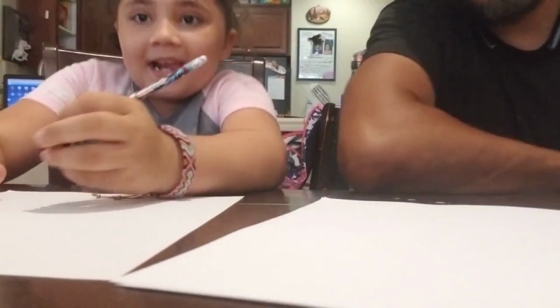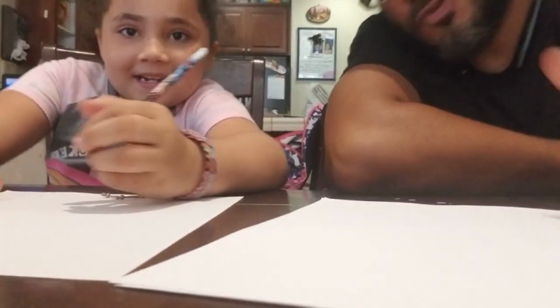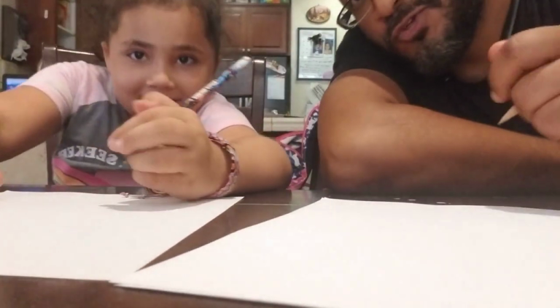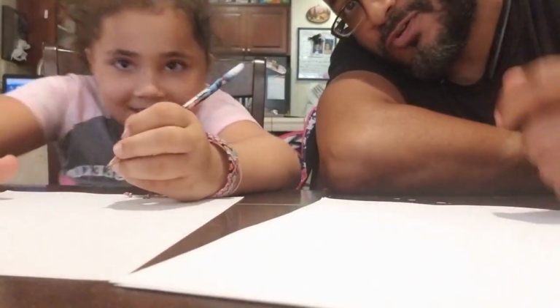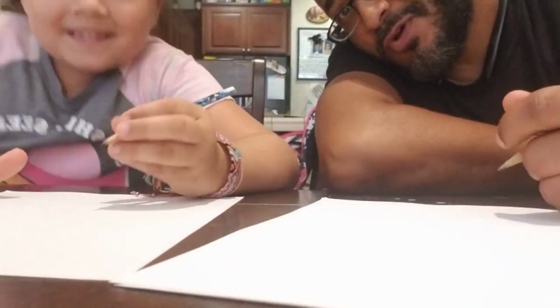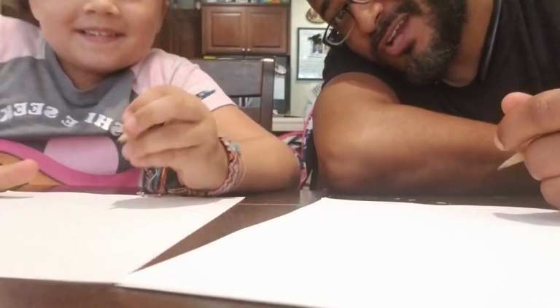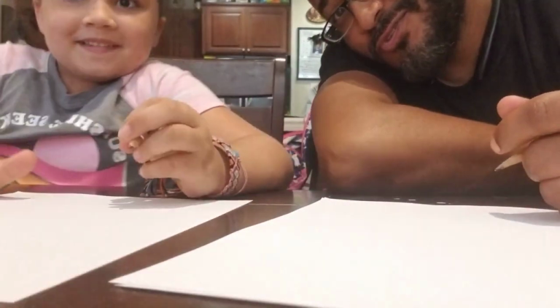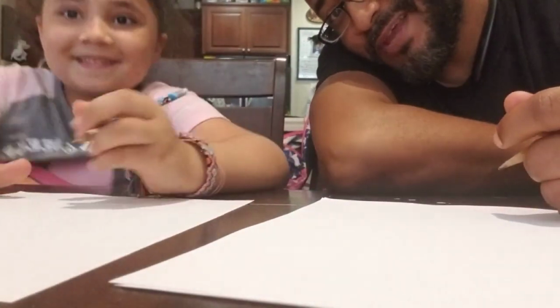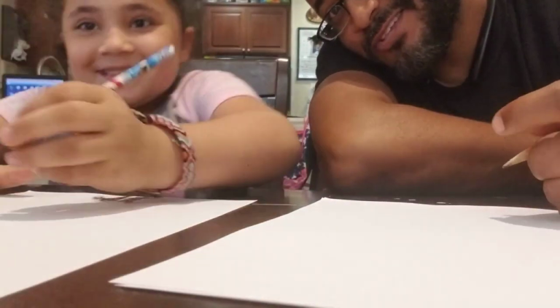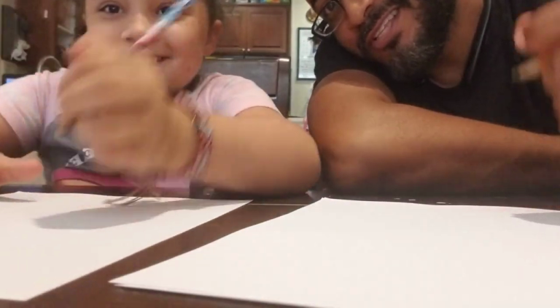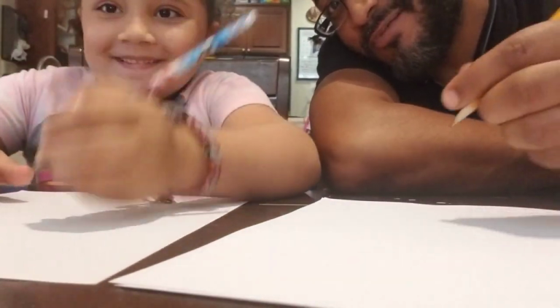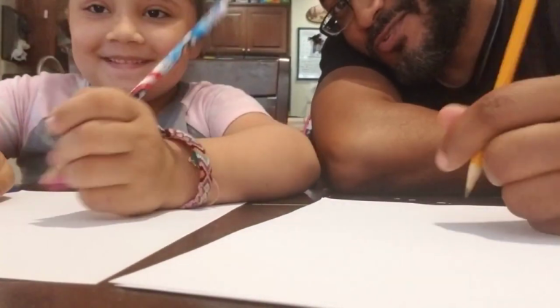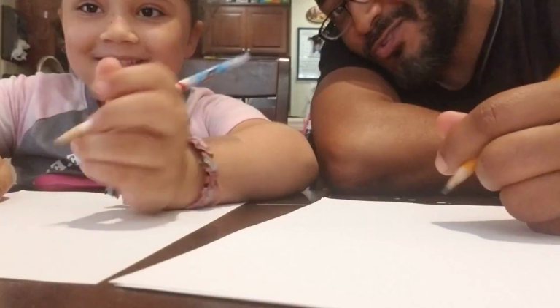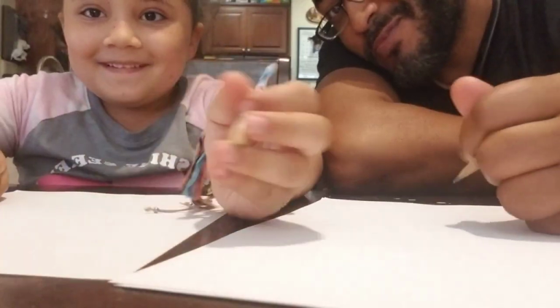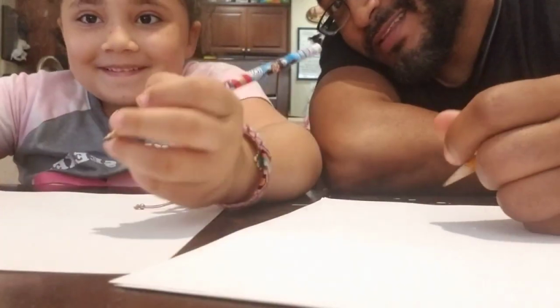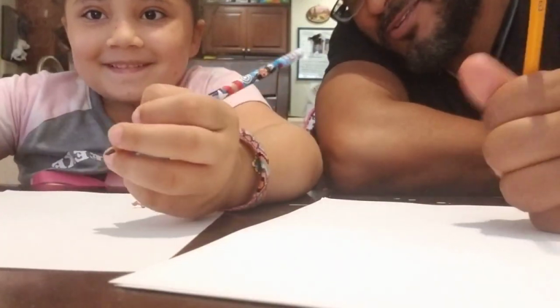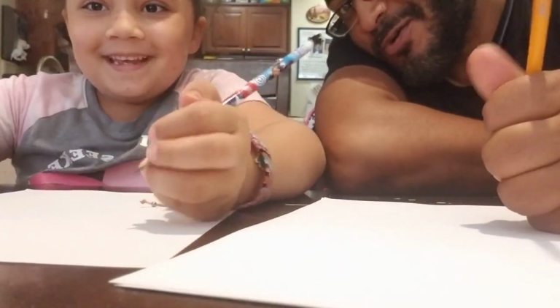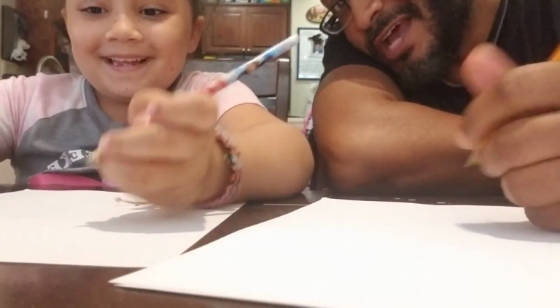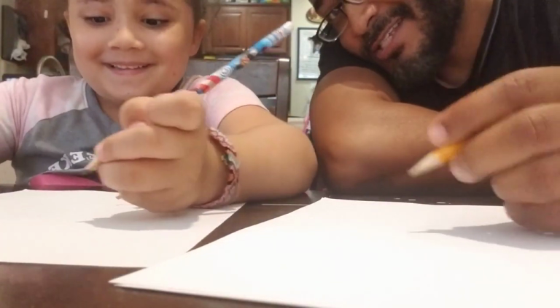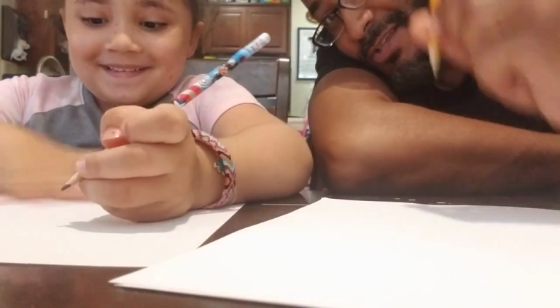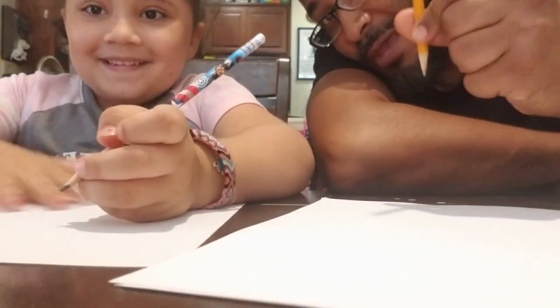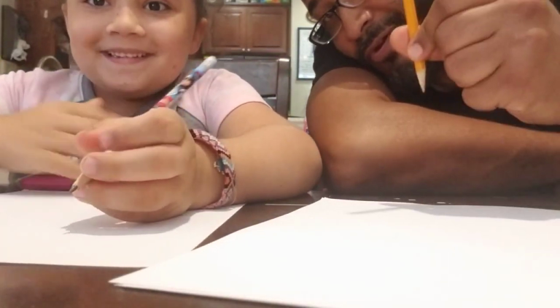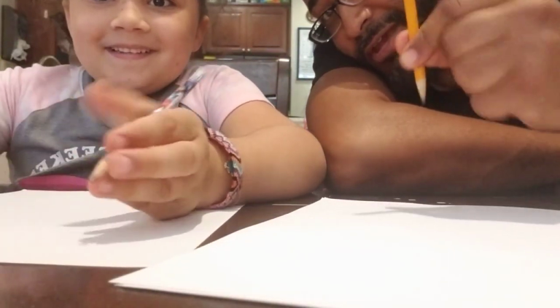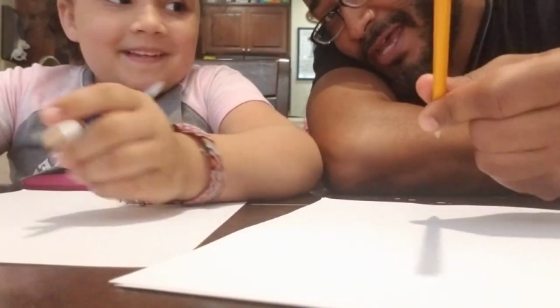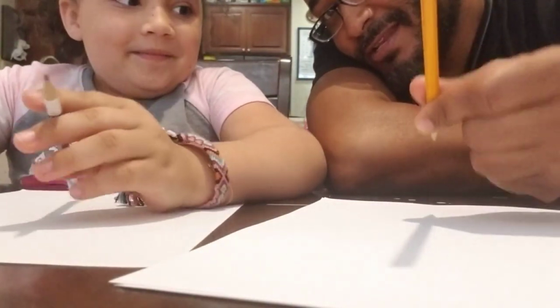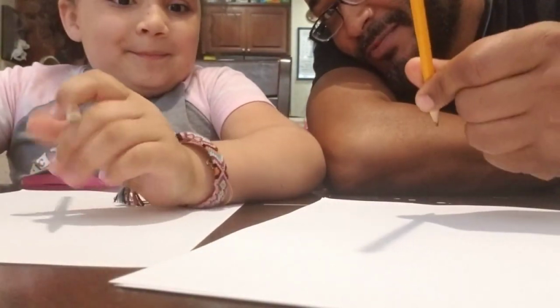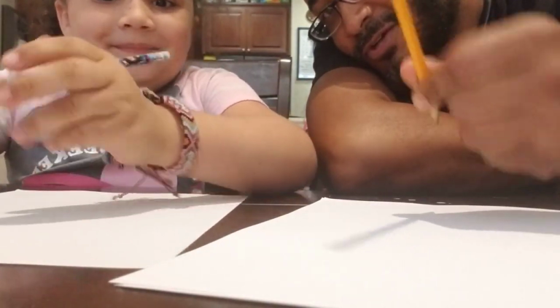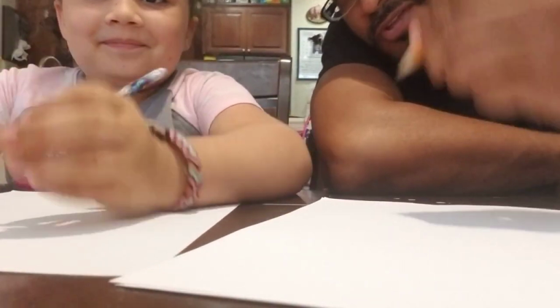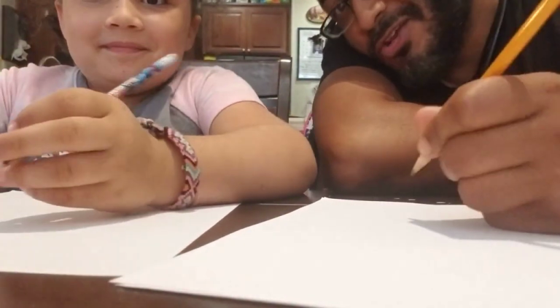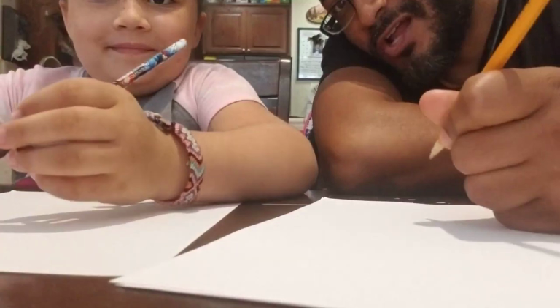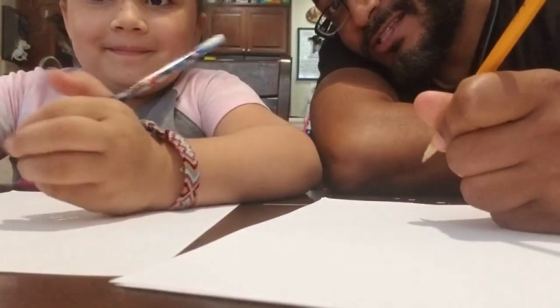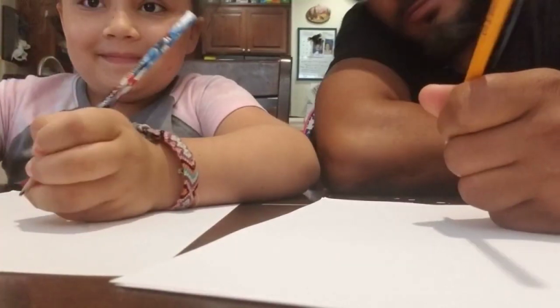Hello YouTubers, welcome to our YouTube page. Today we're going to draw a scorpion, so you guys get some paper and a pen or pencil, and you can draw along like this at home.